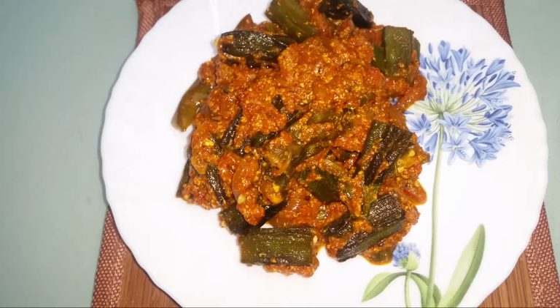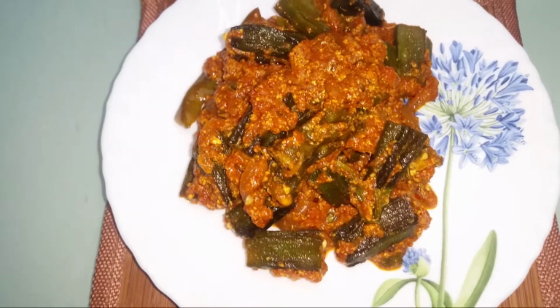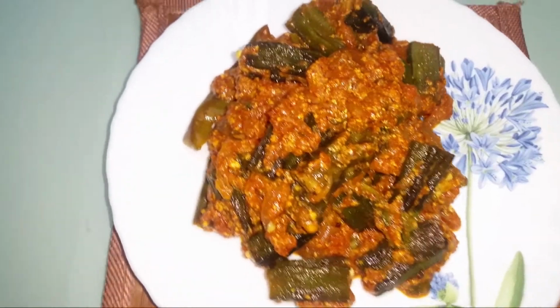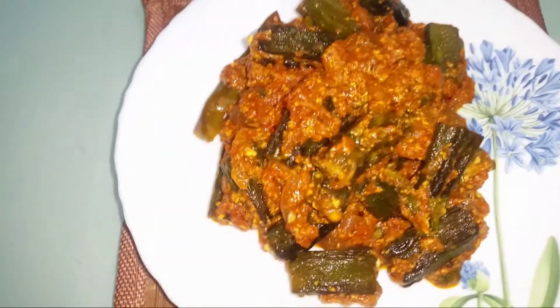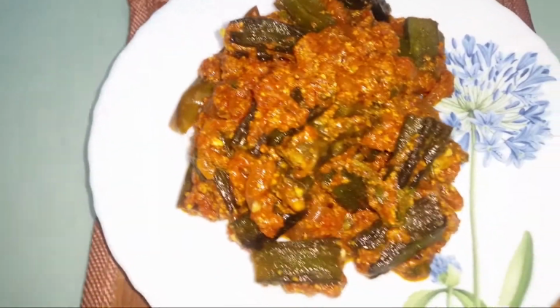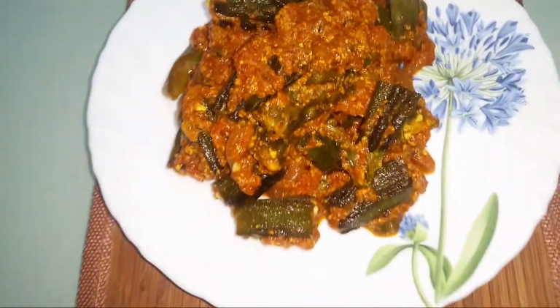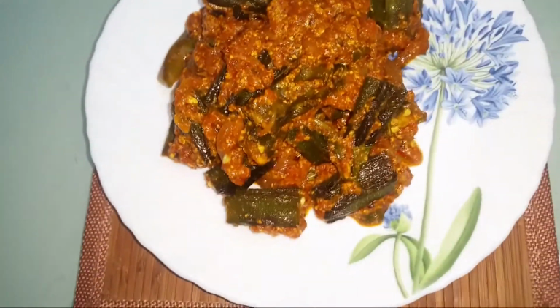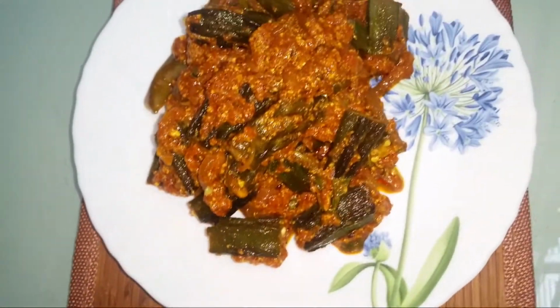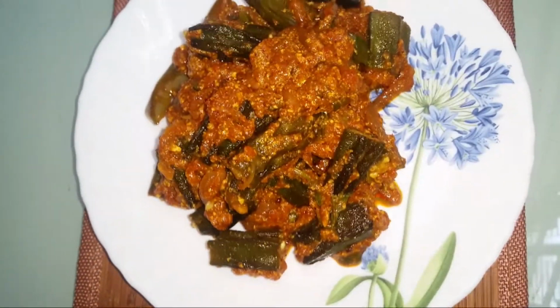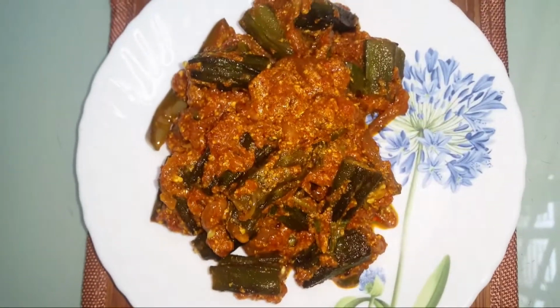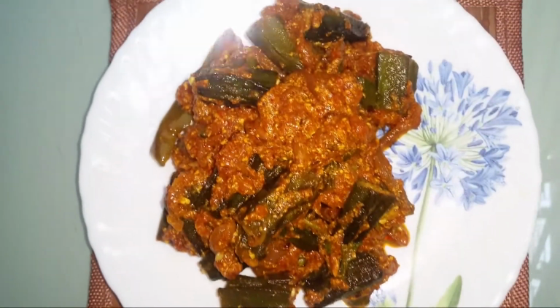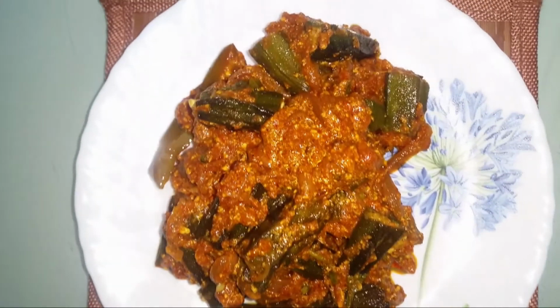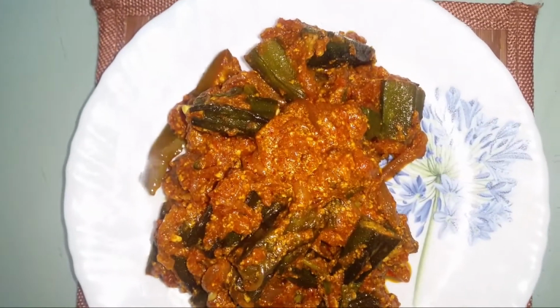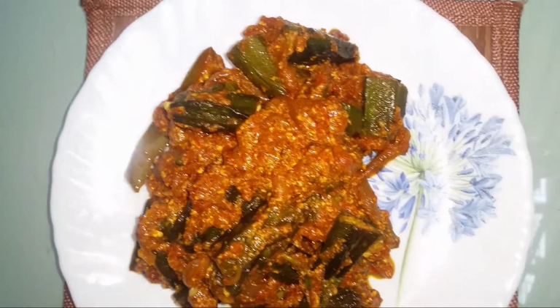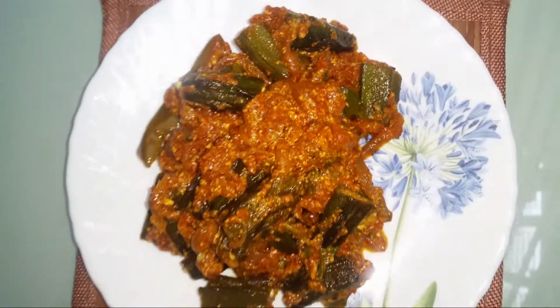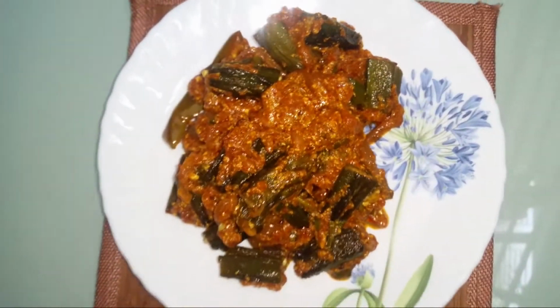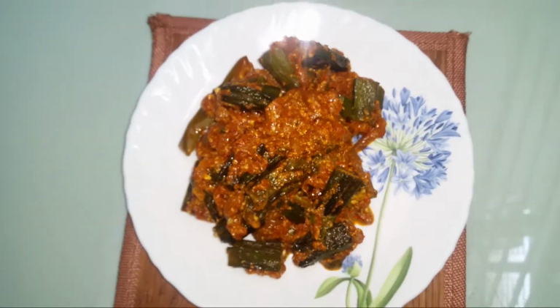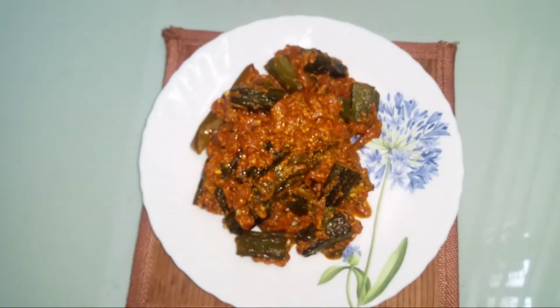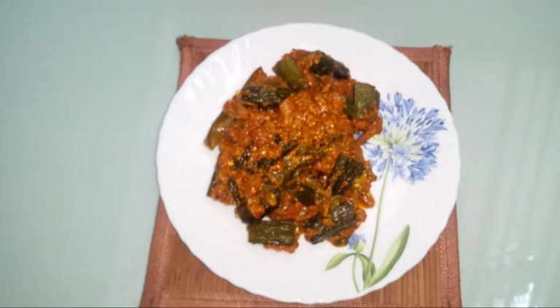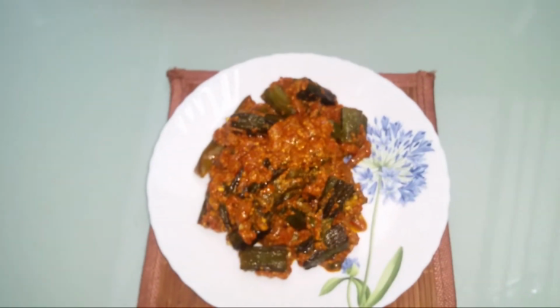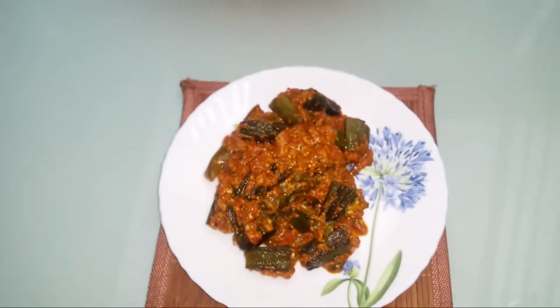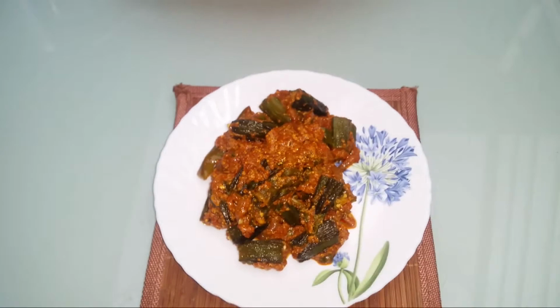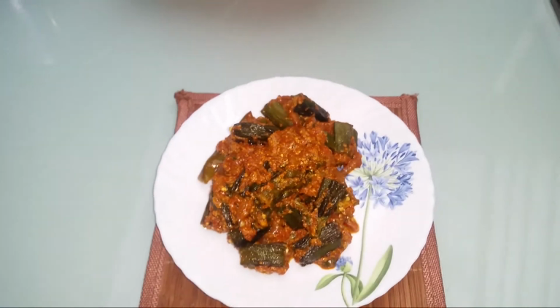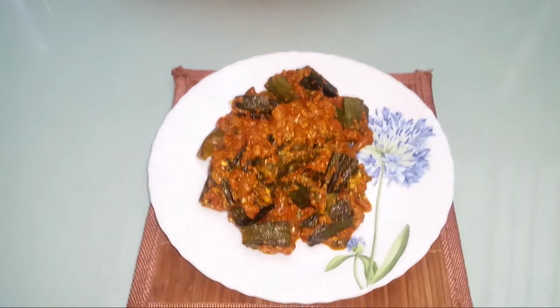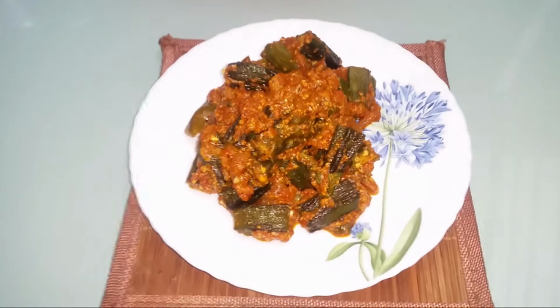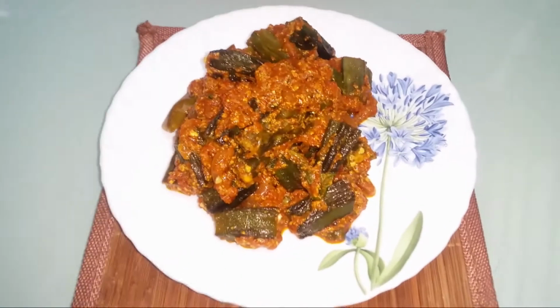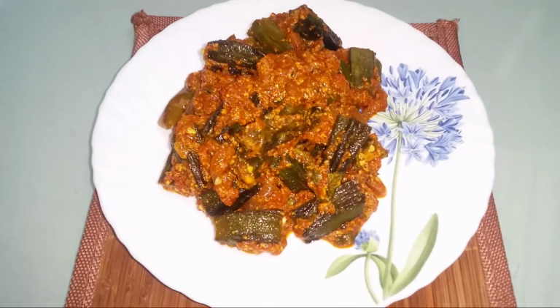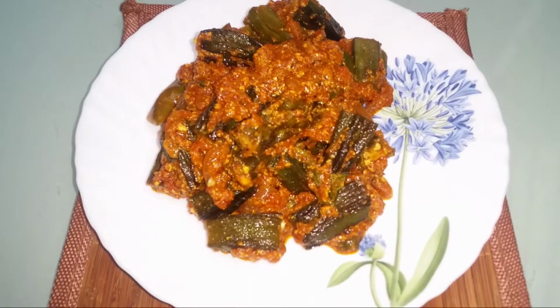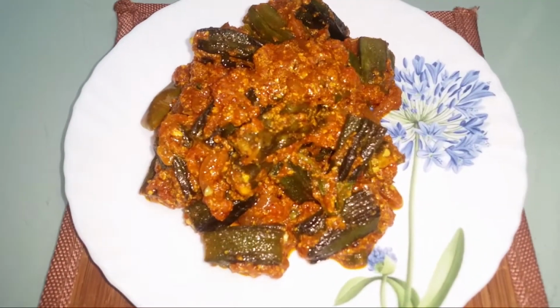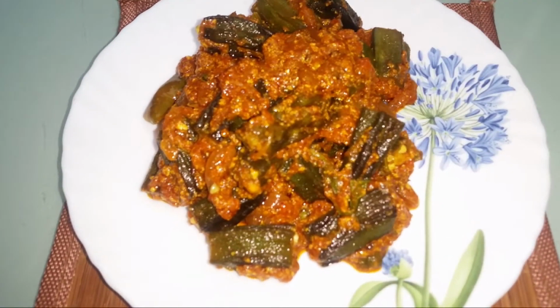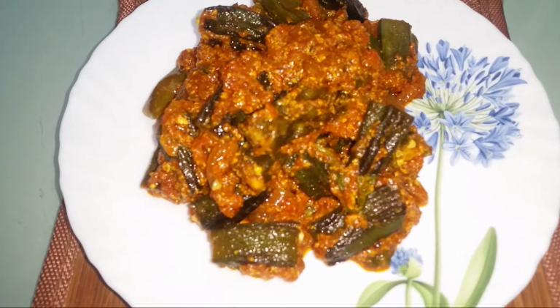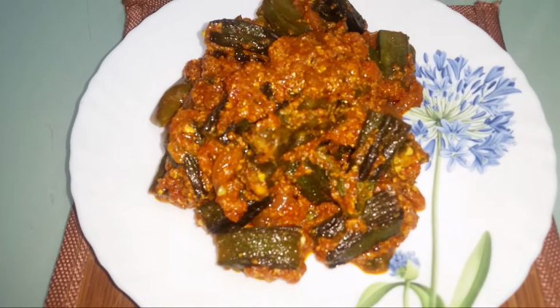Hello everyone, welcome. Today I am going to make a recipe. I am going to tell you this recipe. Let's try this recipe.